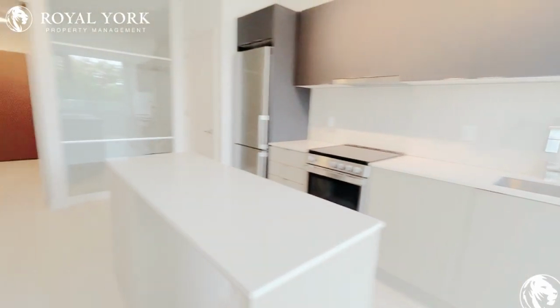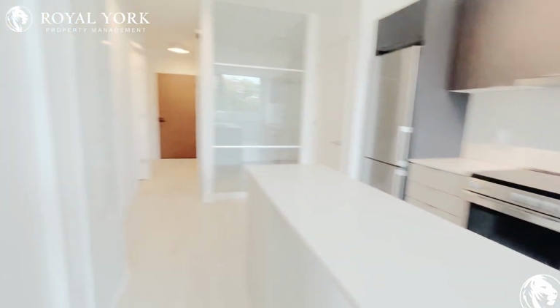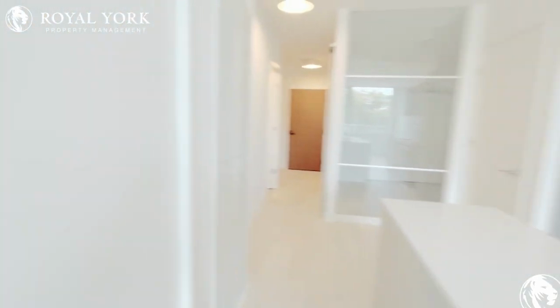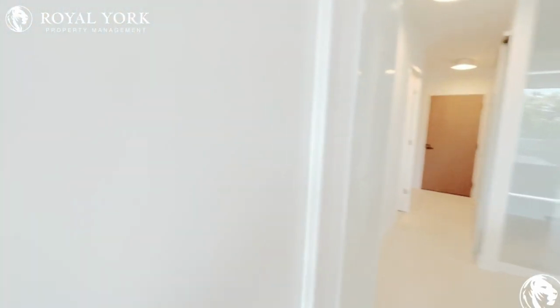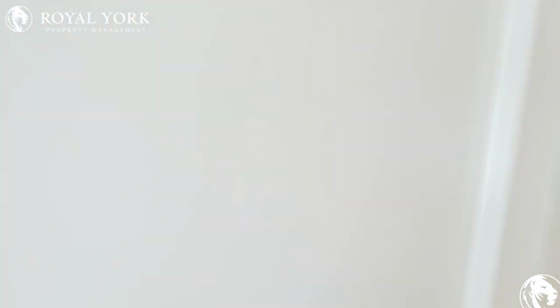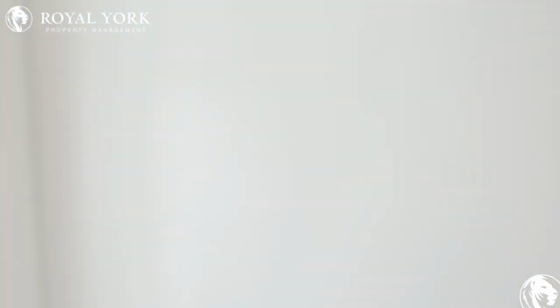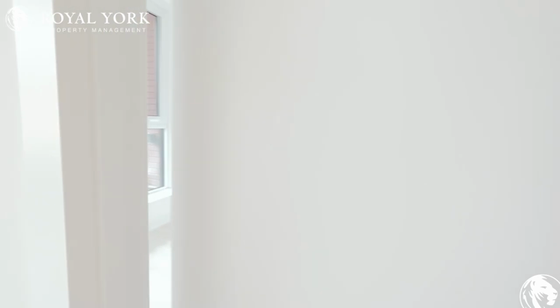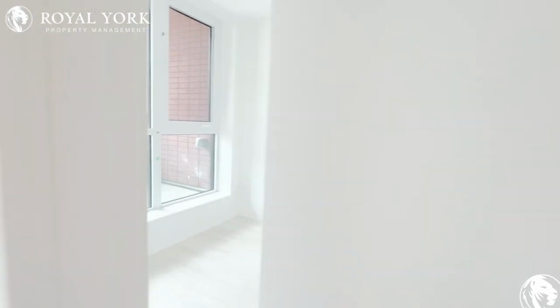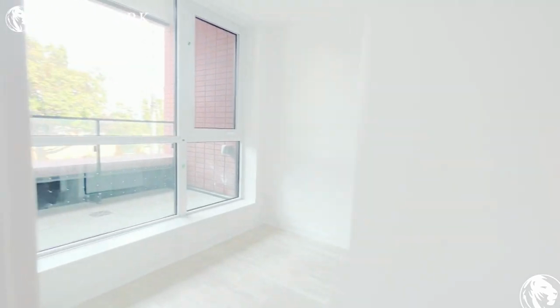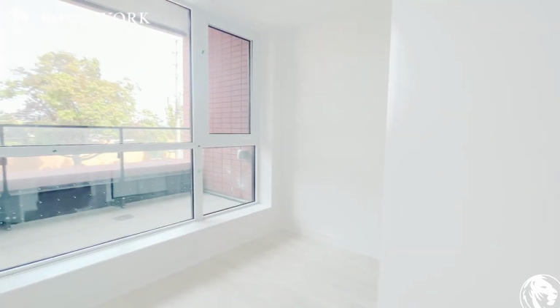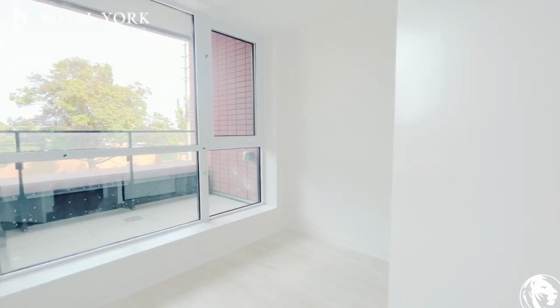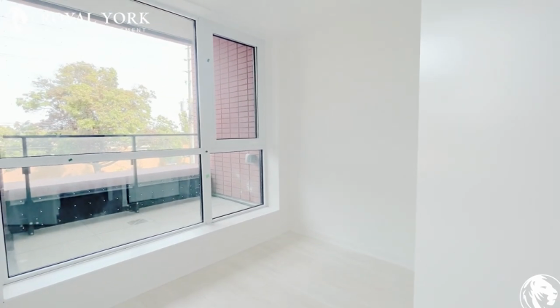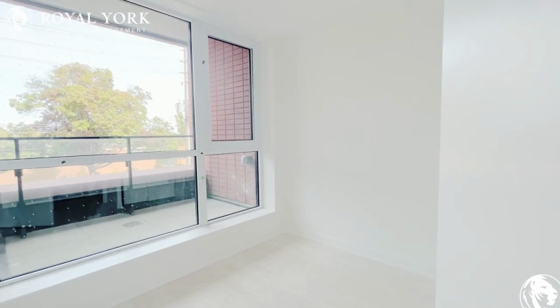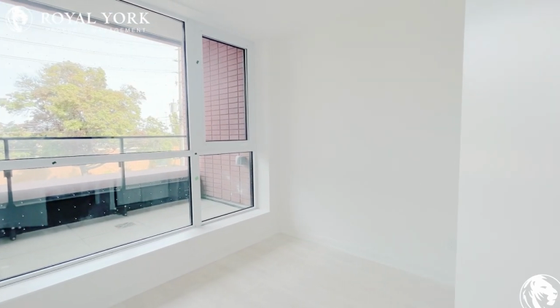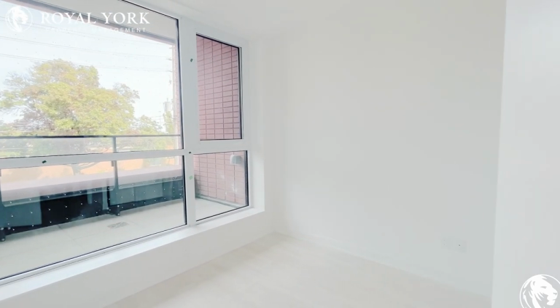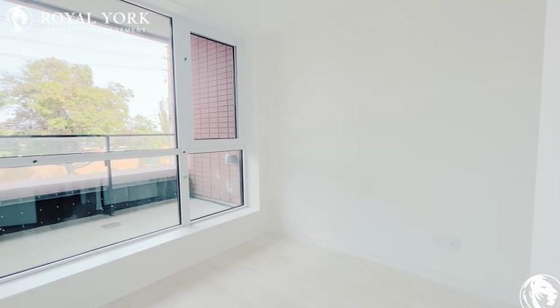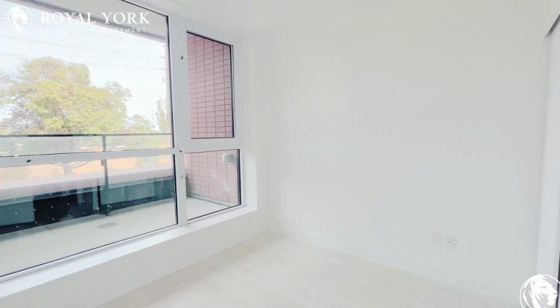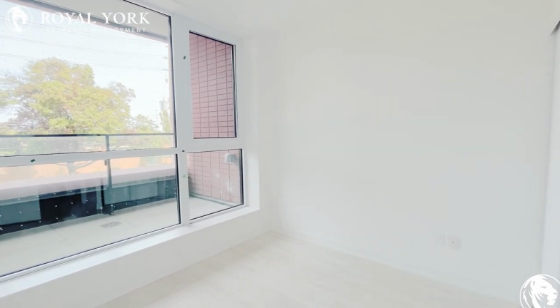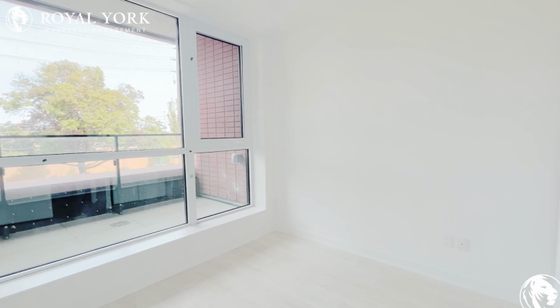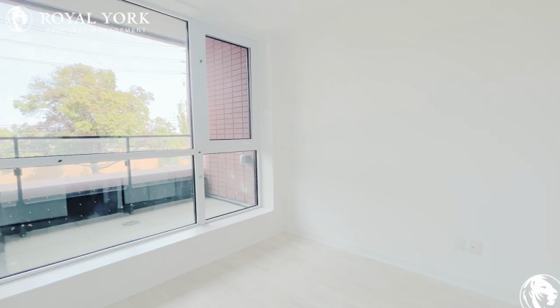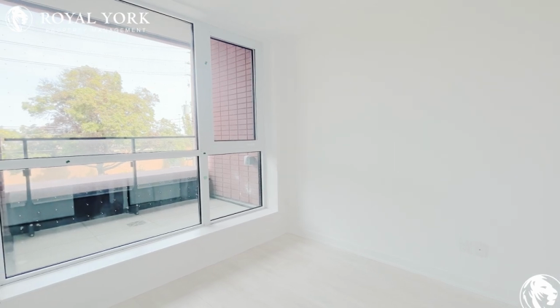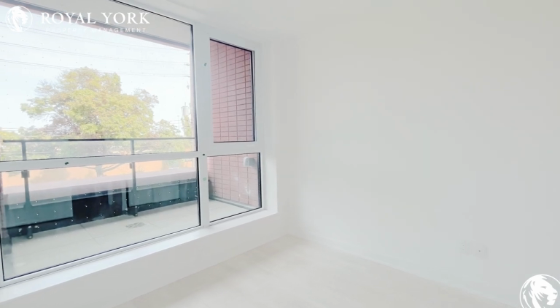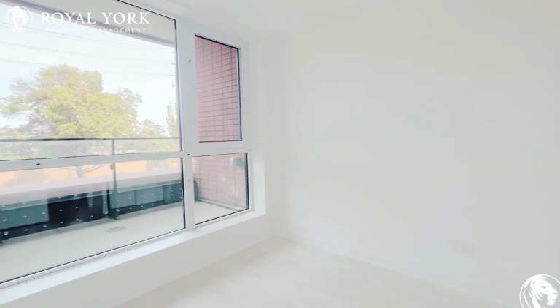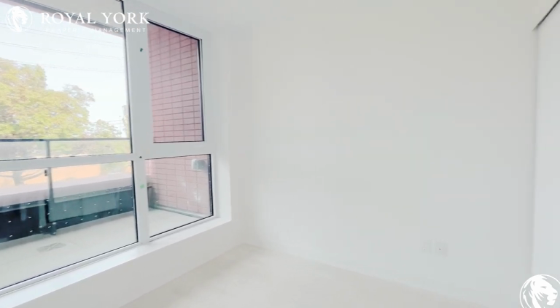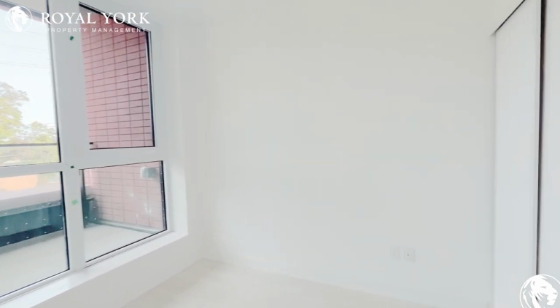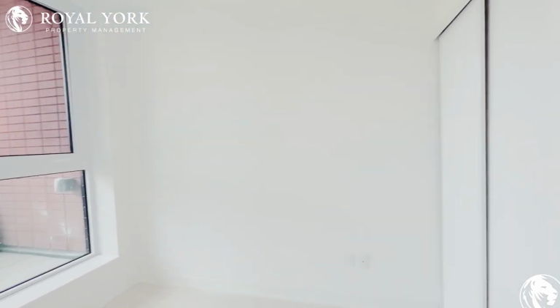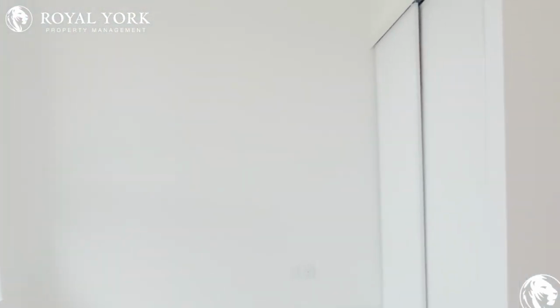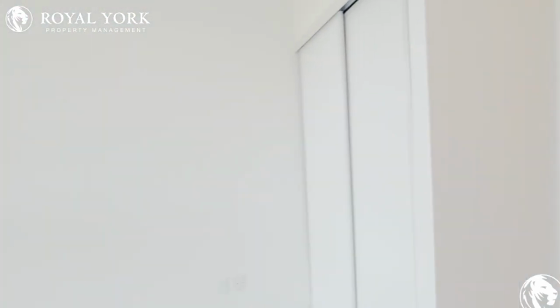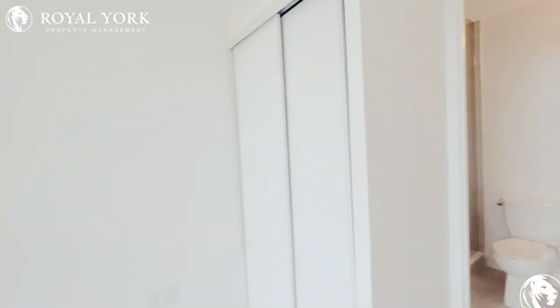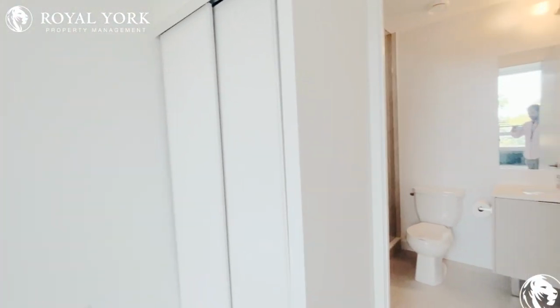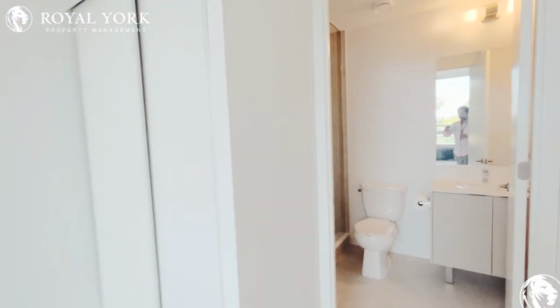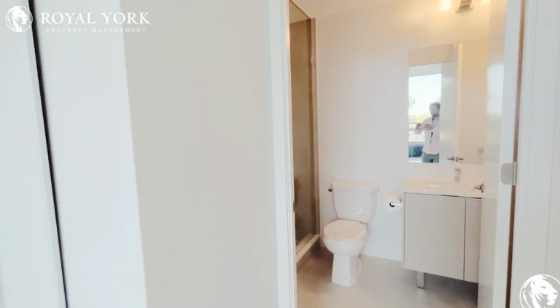Right over here is the primary bedroom. This bedroom could fit a queen size bed and two nightstands. And of course there's an ensuite.